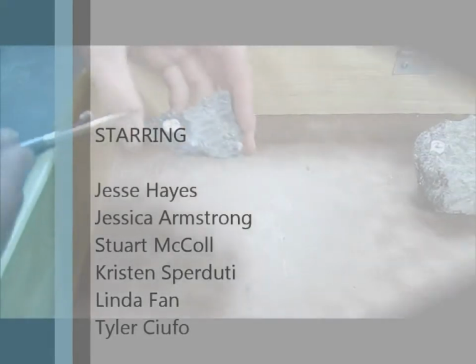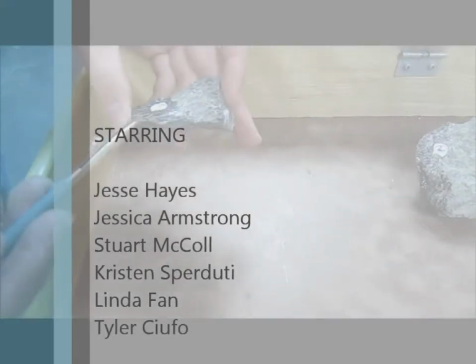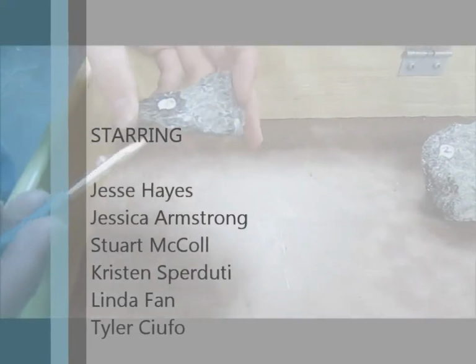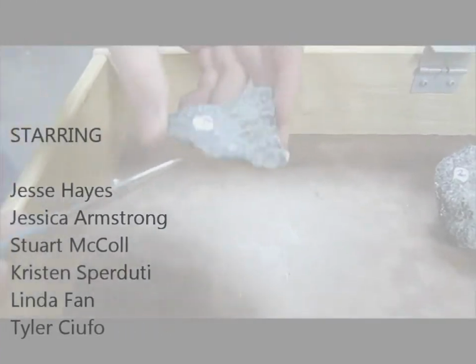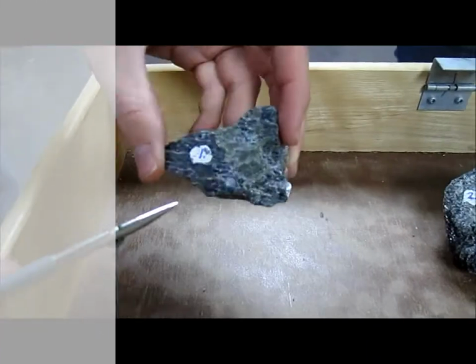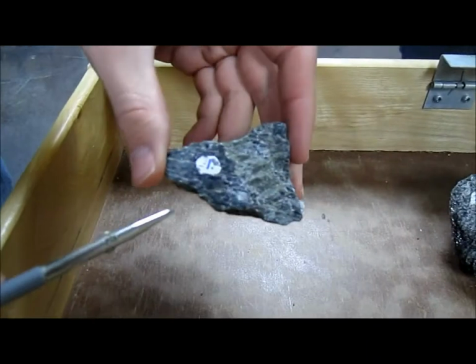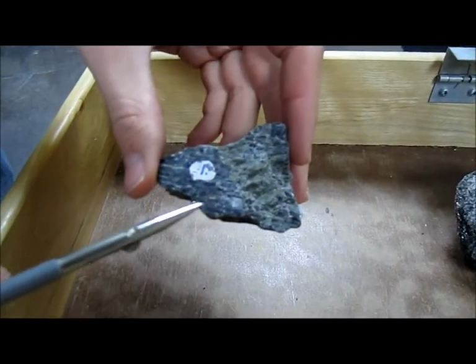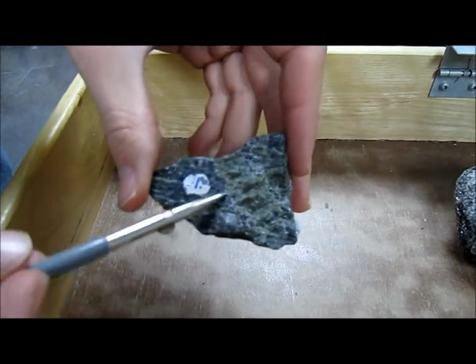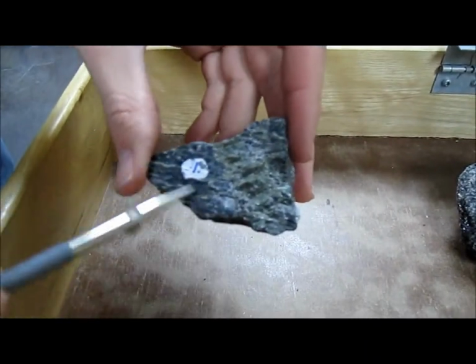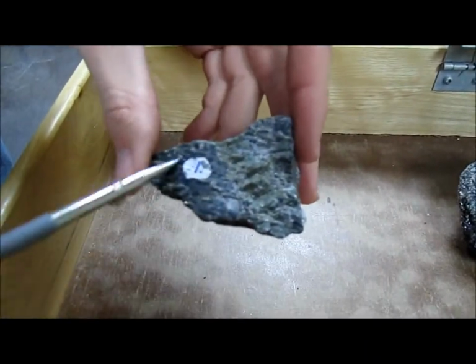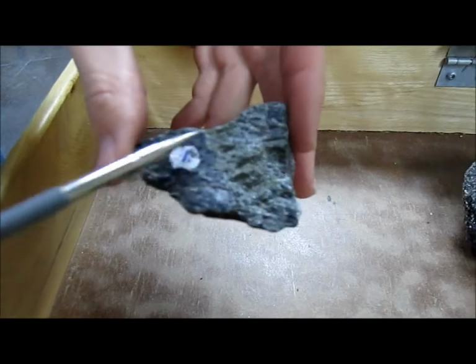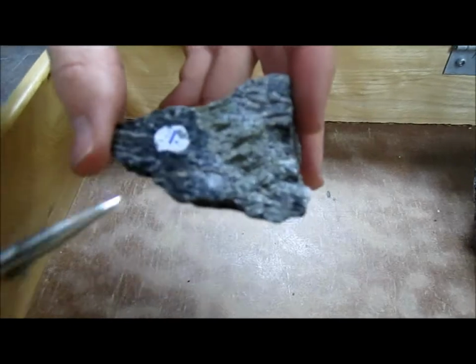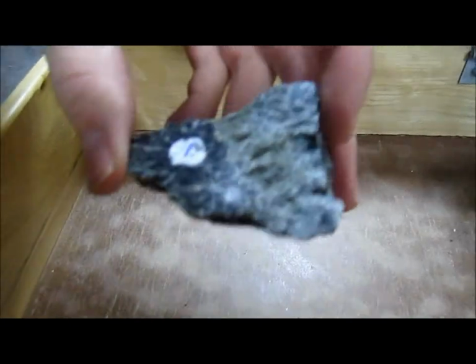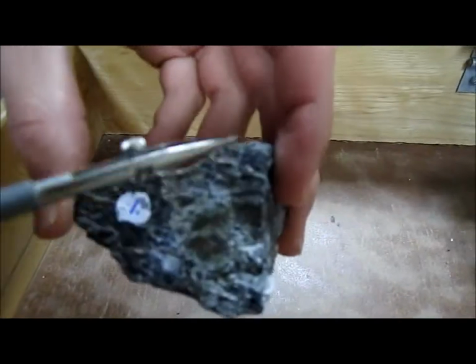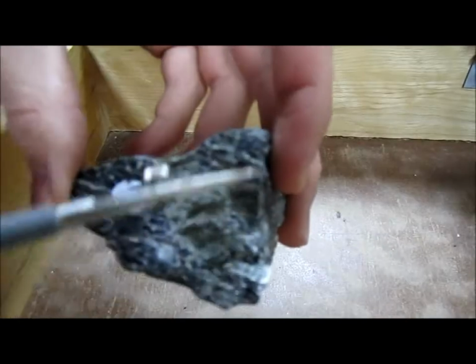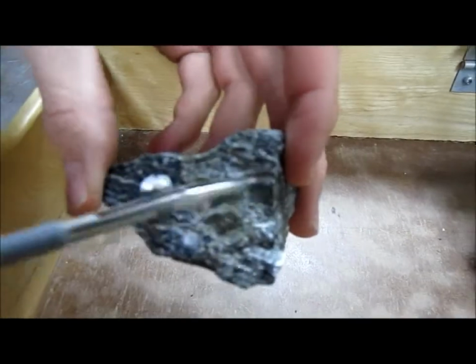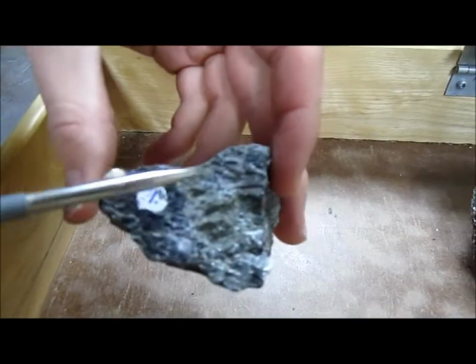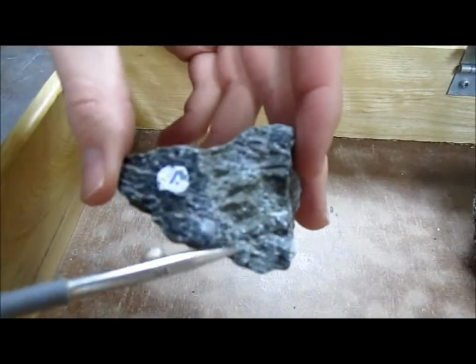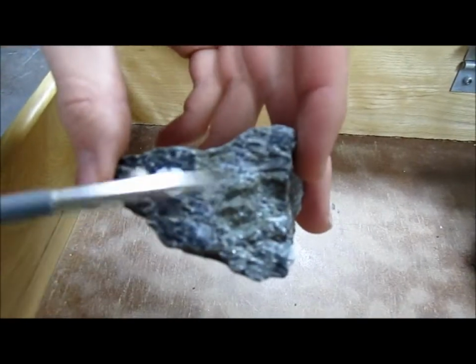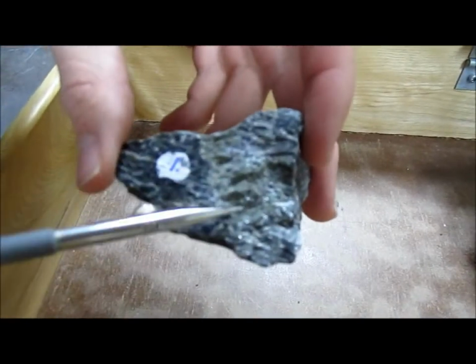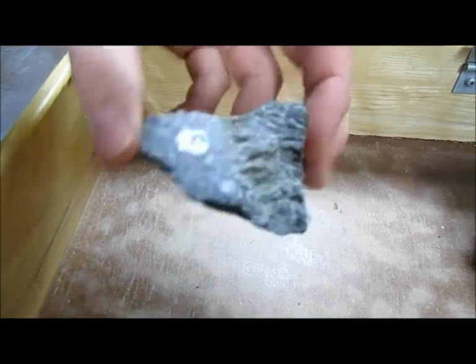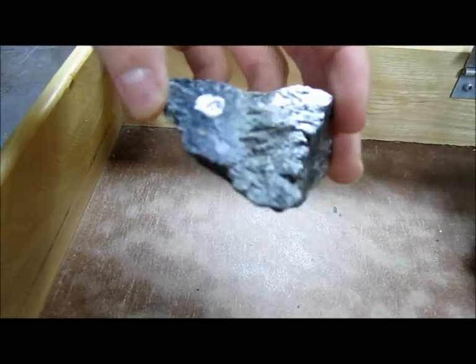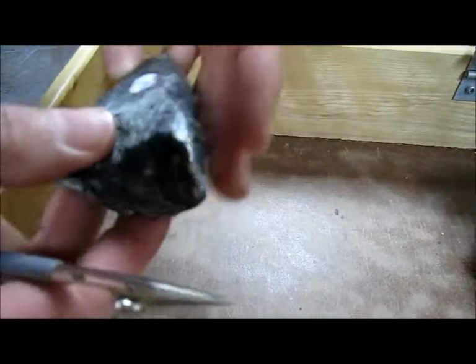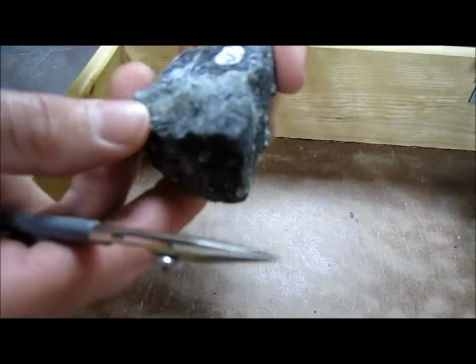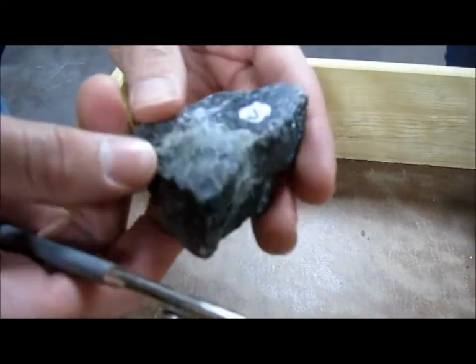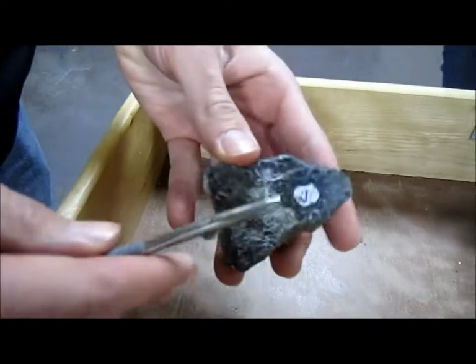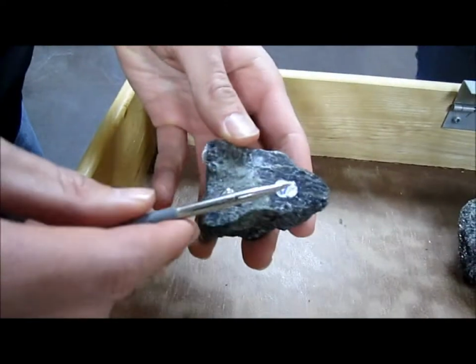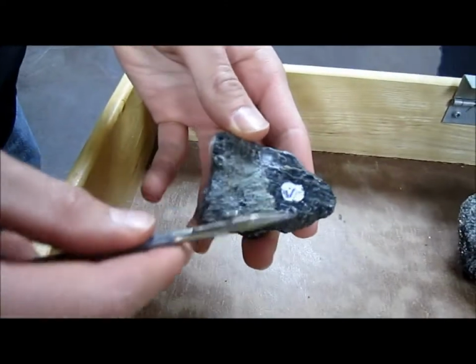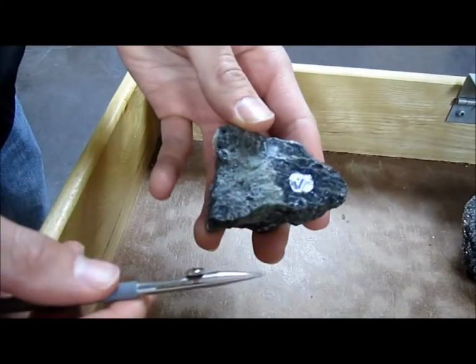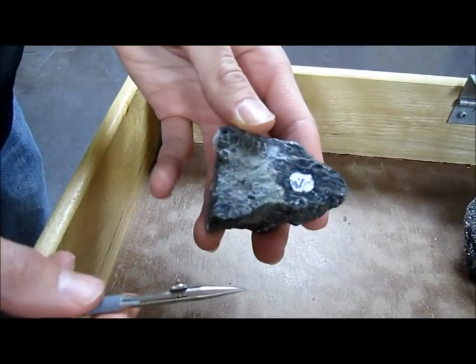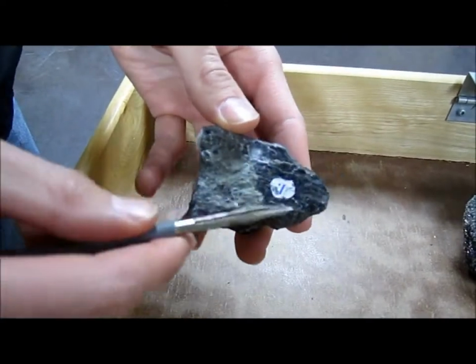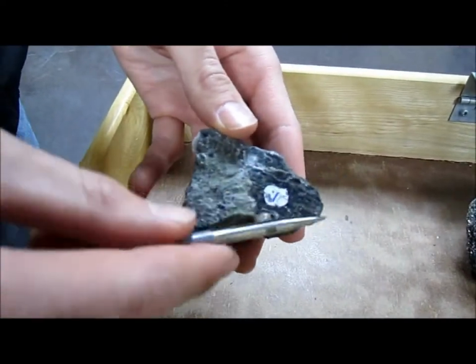This is our first specimen, which primarily consists of hornblende. You can see the dark color, and hornblende over here as well, as well as dioxide running down the middle. We've got some good cleavage — you can see clearly the shine going on right here.